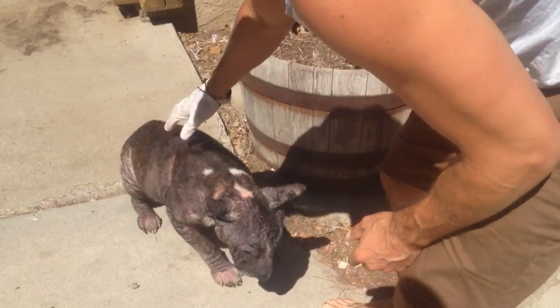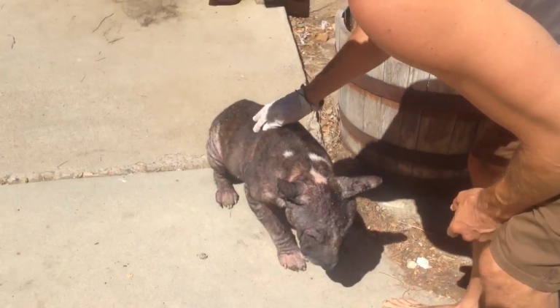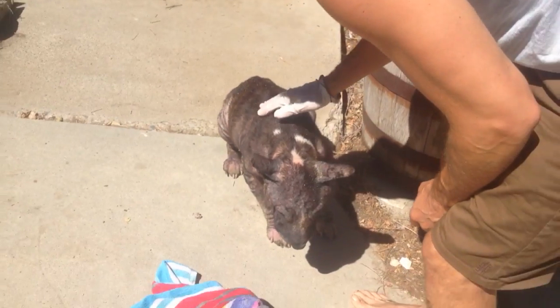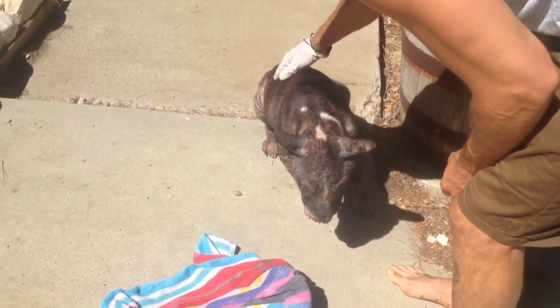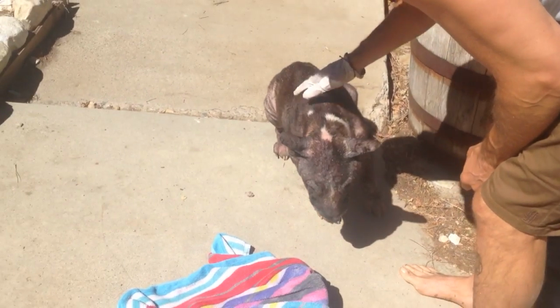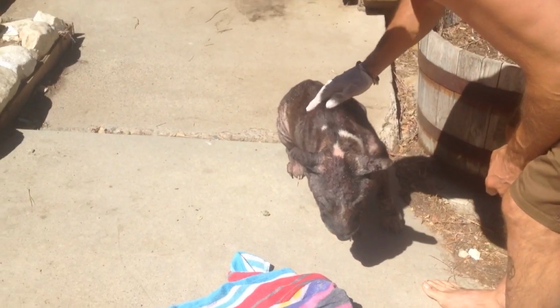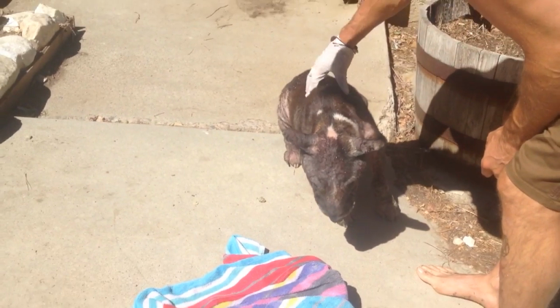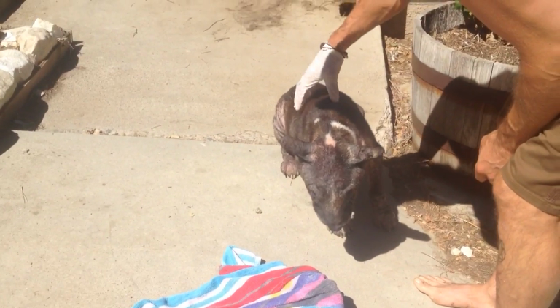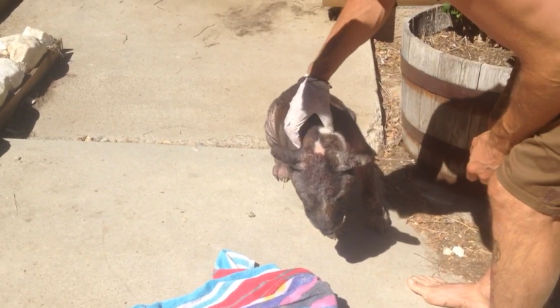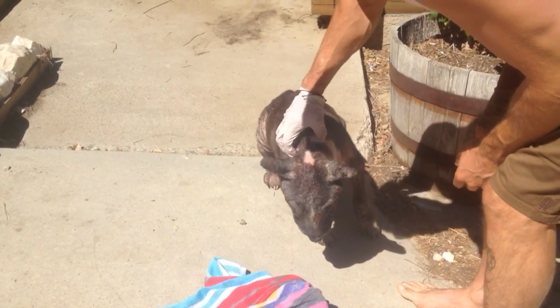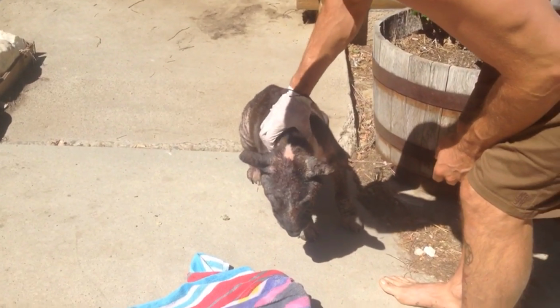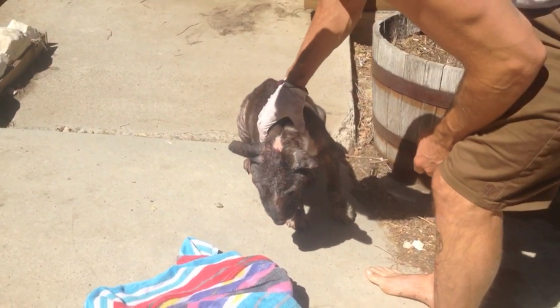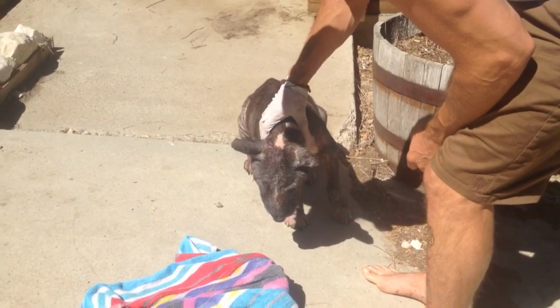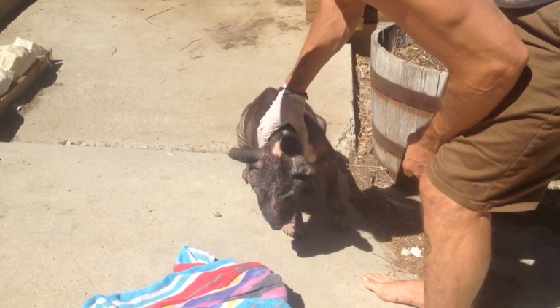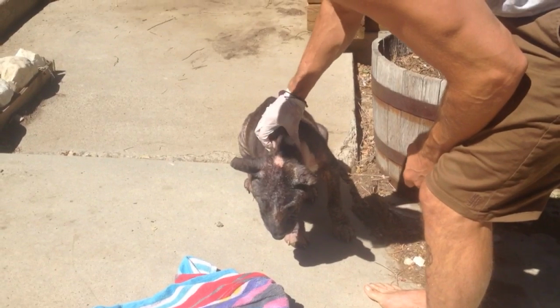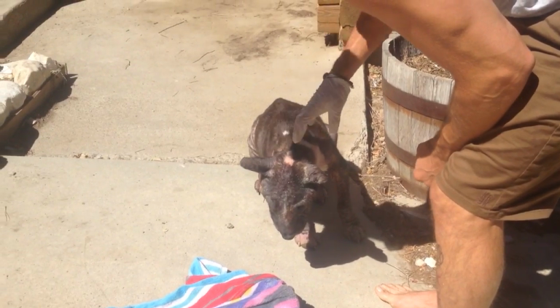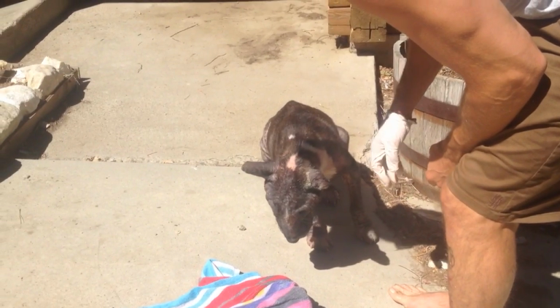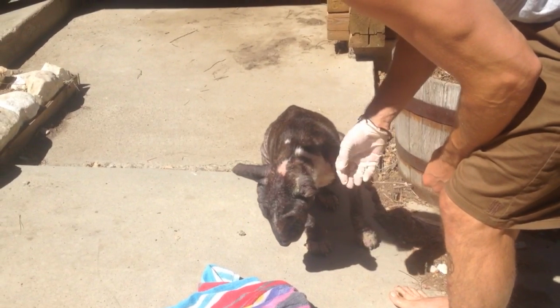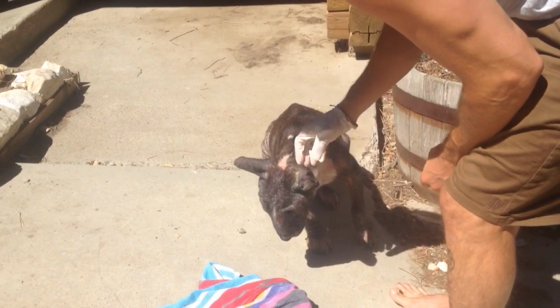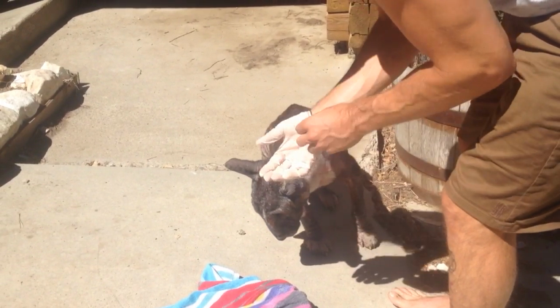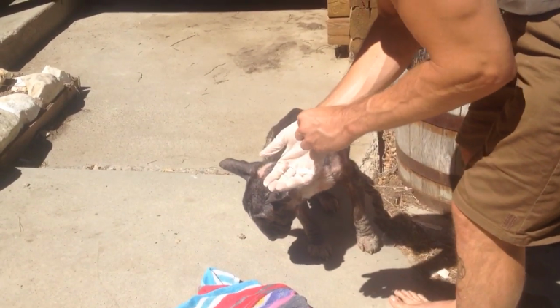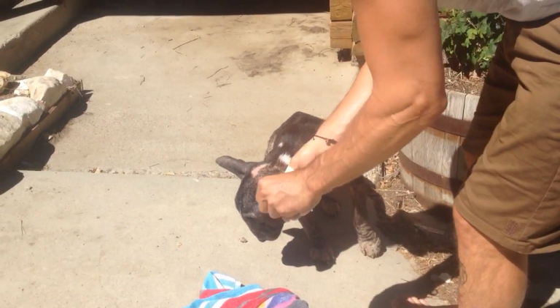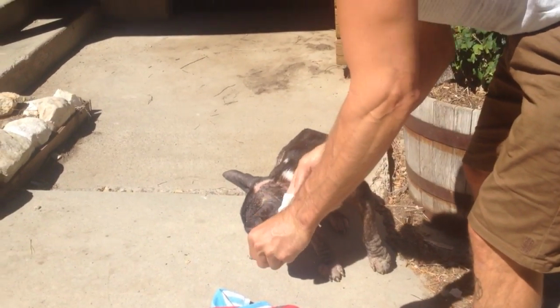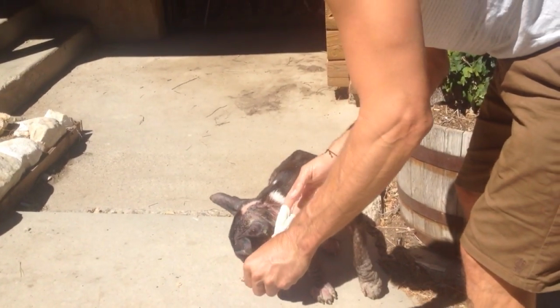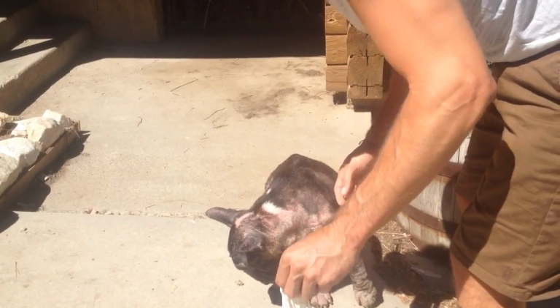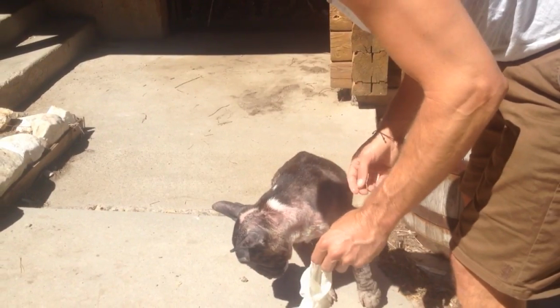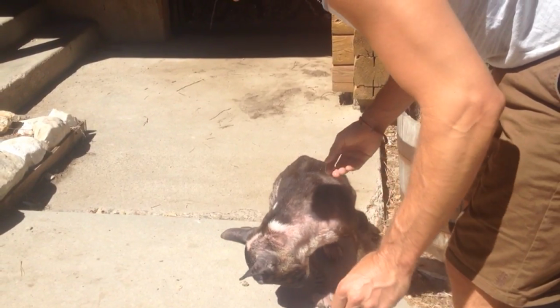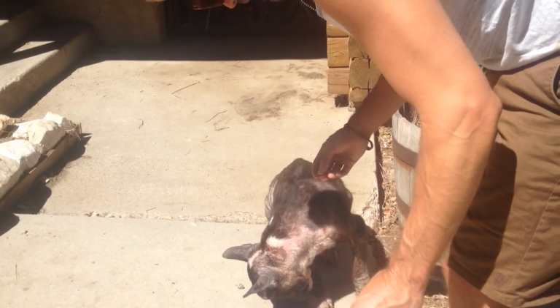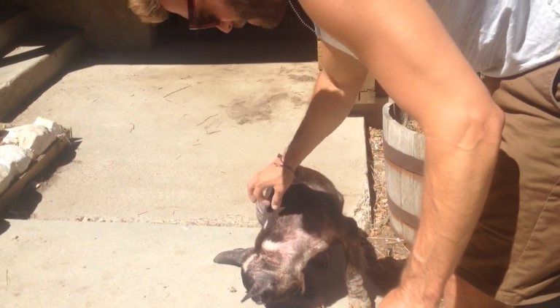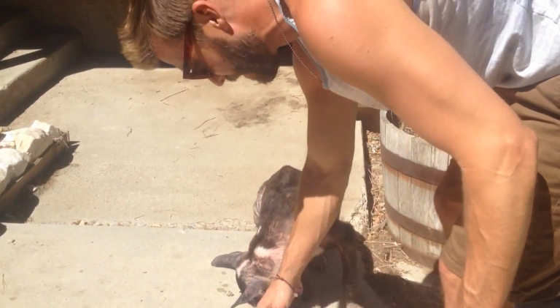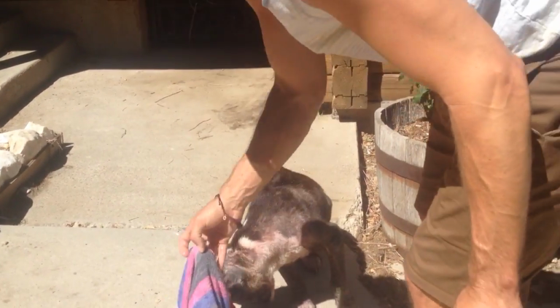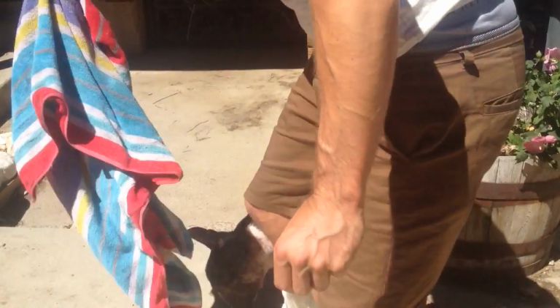But still, his fur looks much better. It's coming back a little bit, and just being his third bath, he's starting to turn around a little bit. Pretty happy with how he looks. Come on, boy.